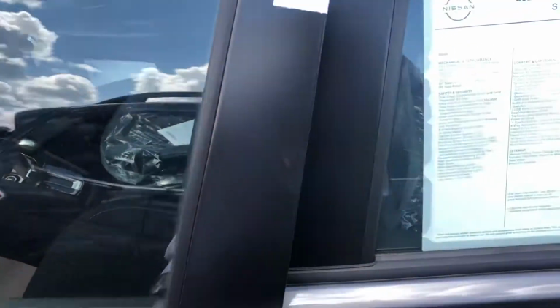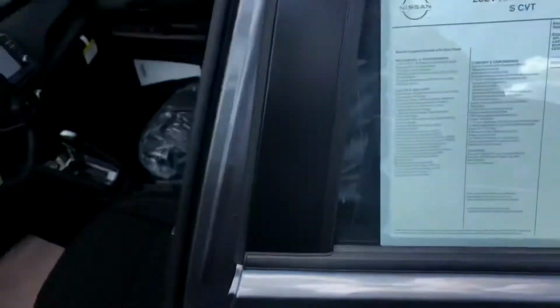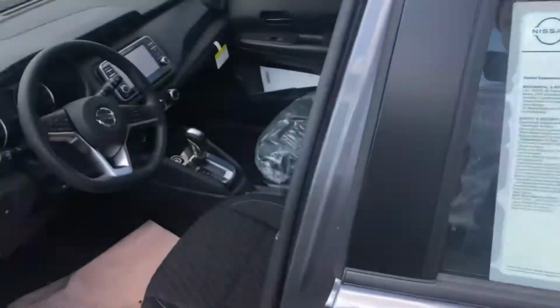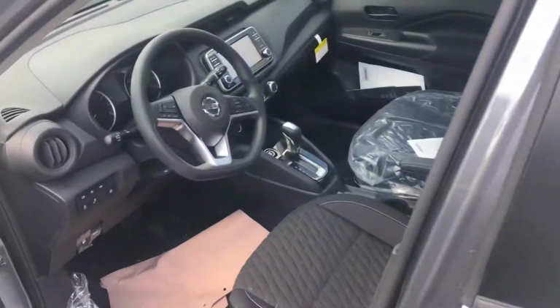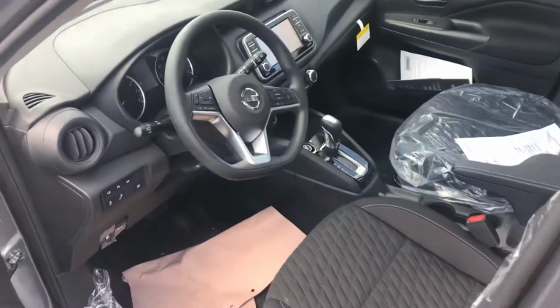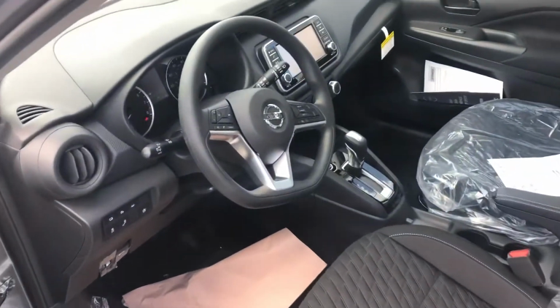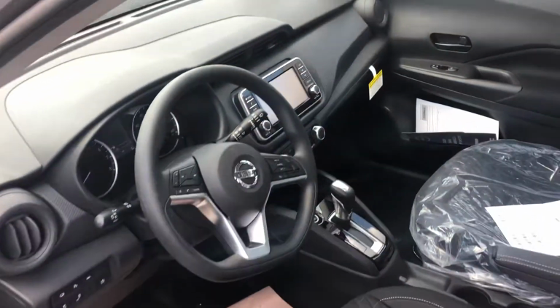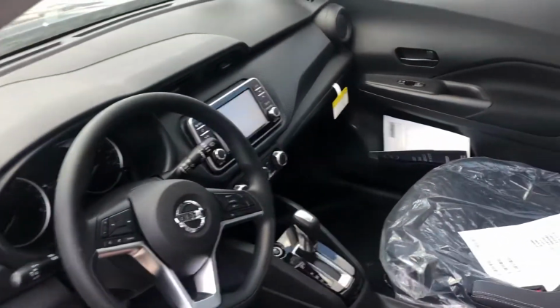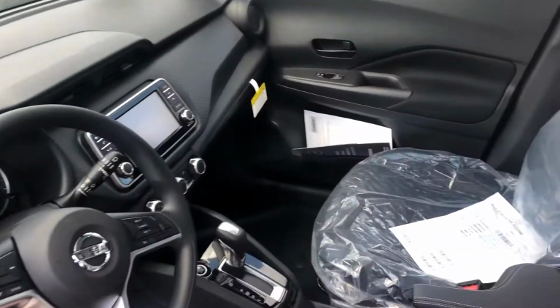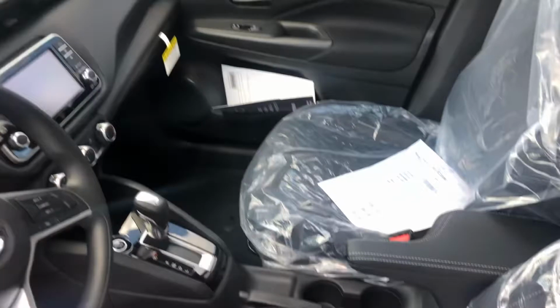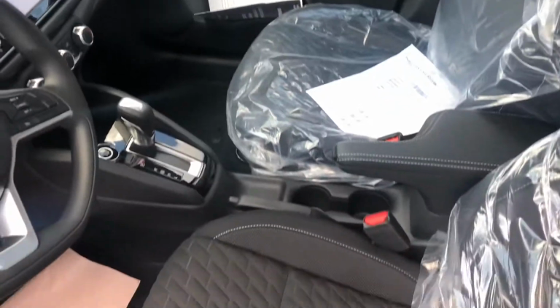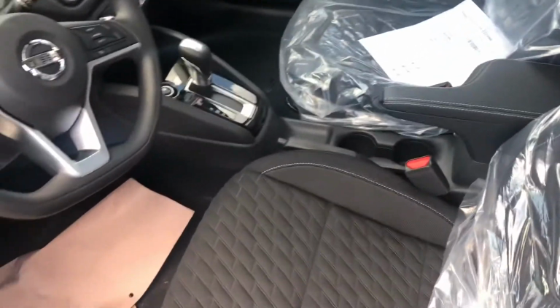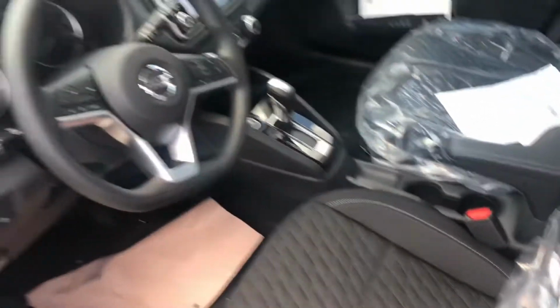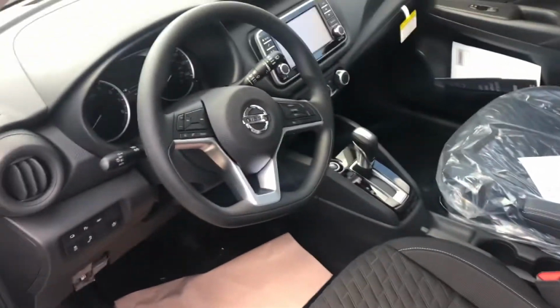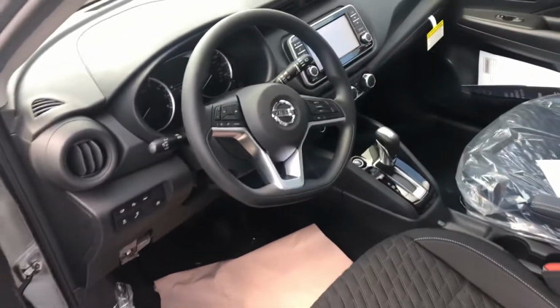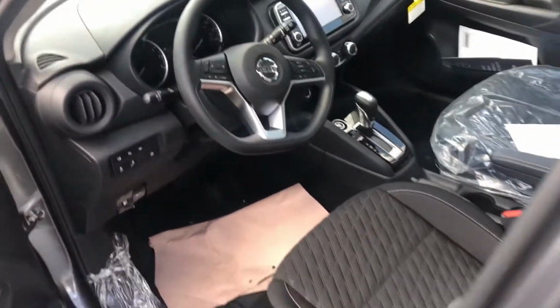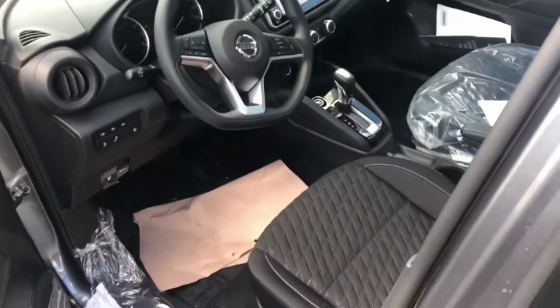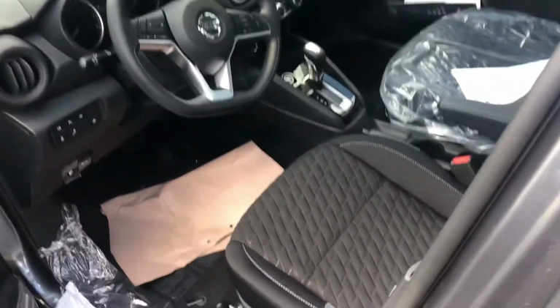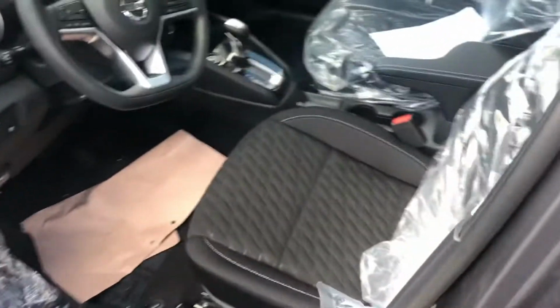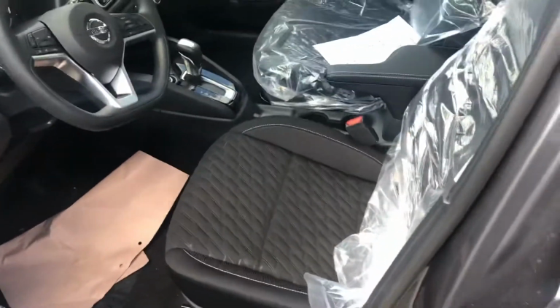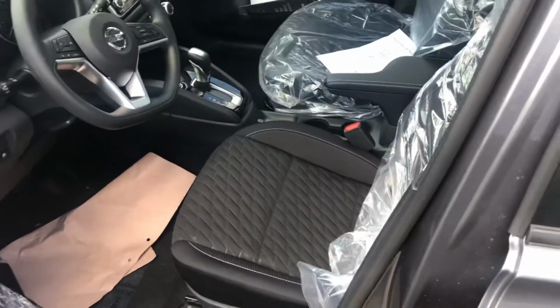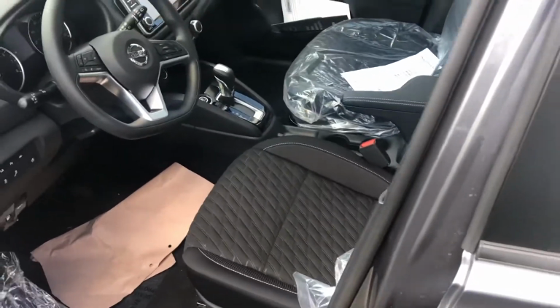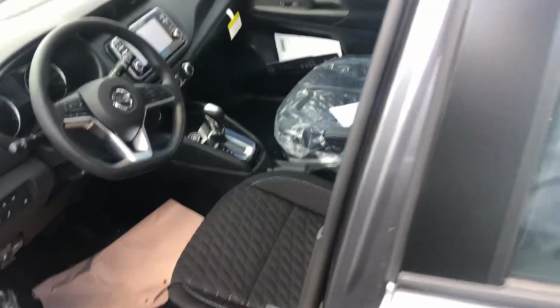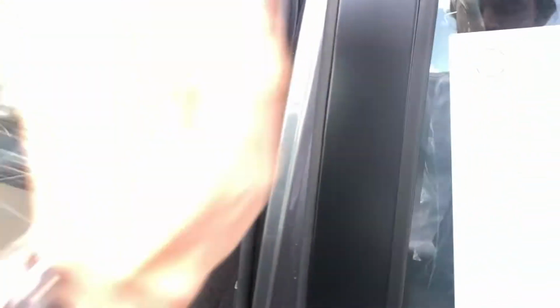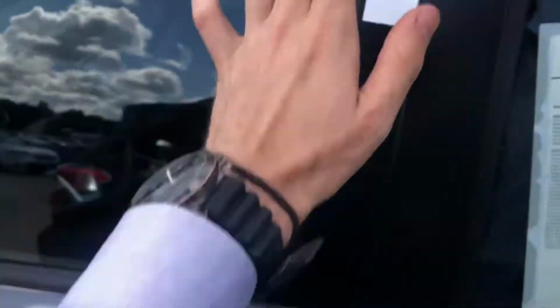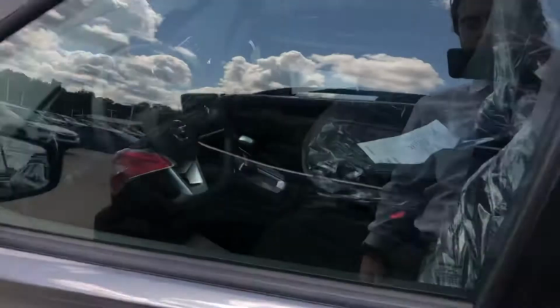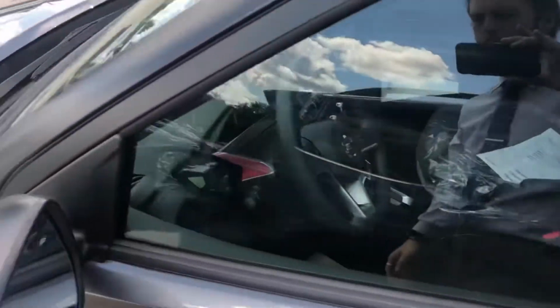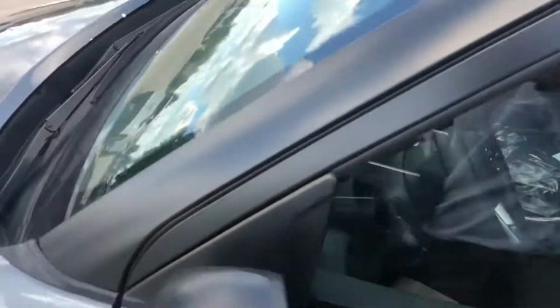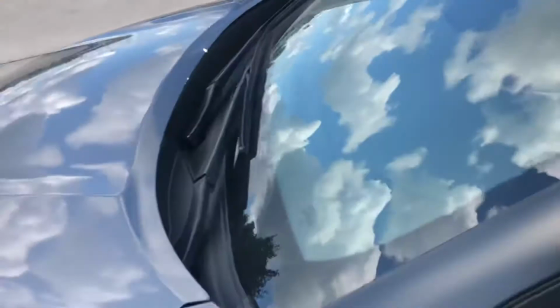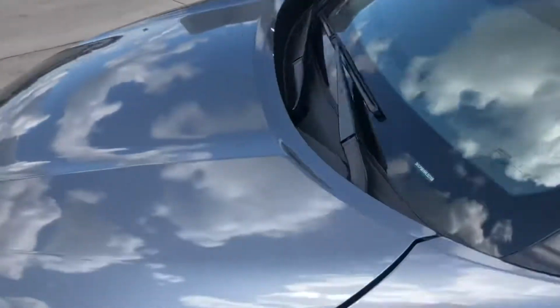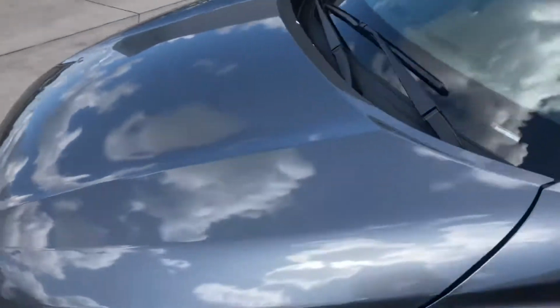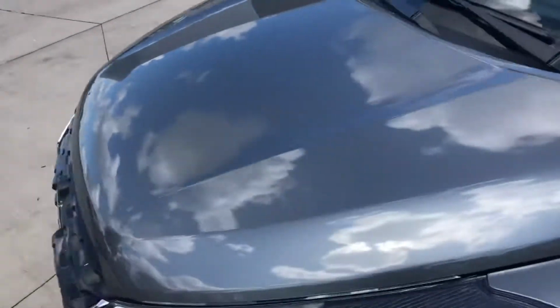It has some awesome technologies, premium interior, very stylish, very comfortable ride. That's one thing Nissan does really well — the comfortability of their seats. Definitely unbeatable, but you're gonna have some great features in here.